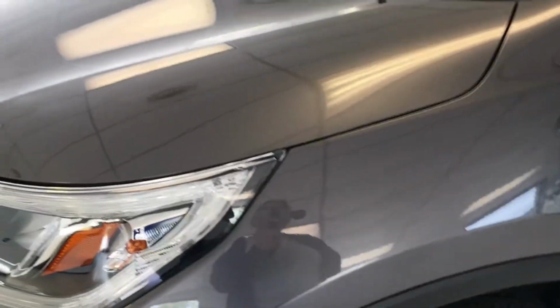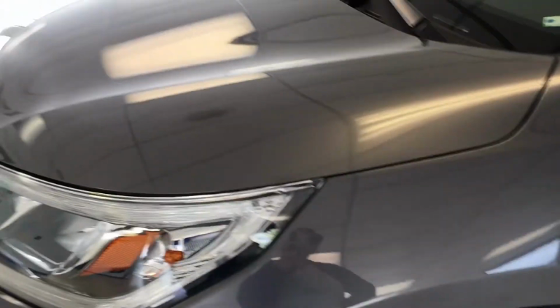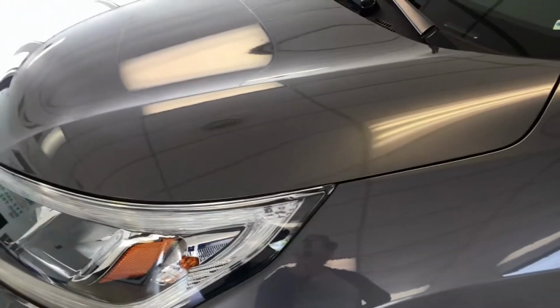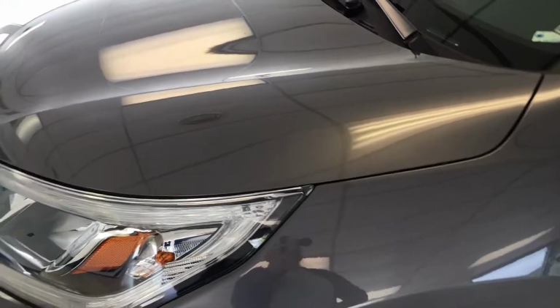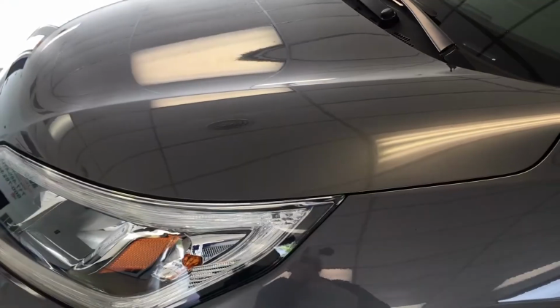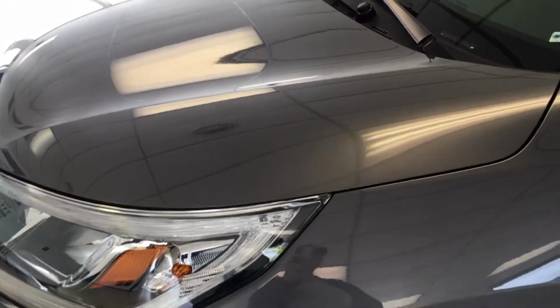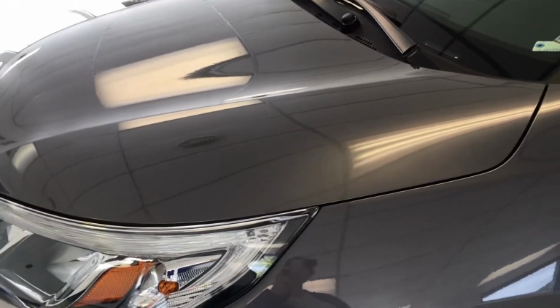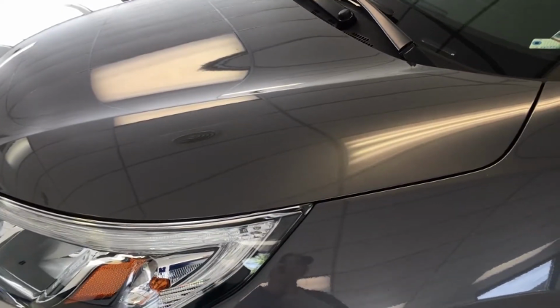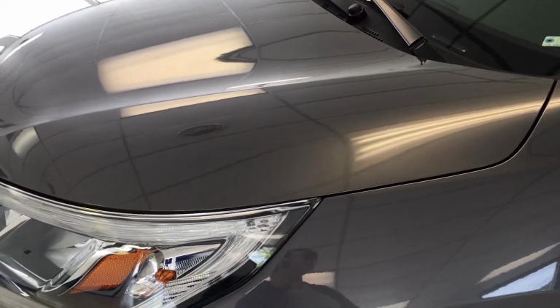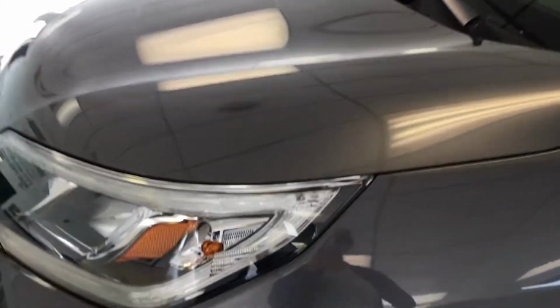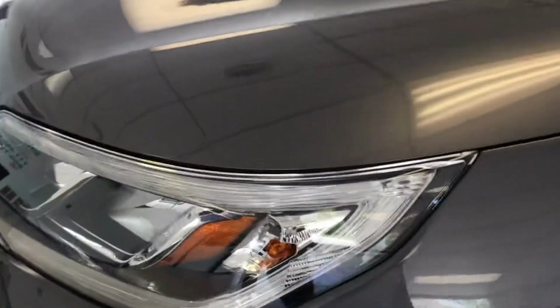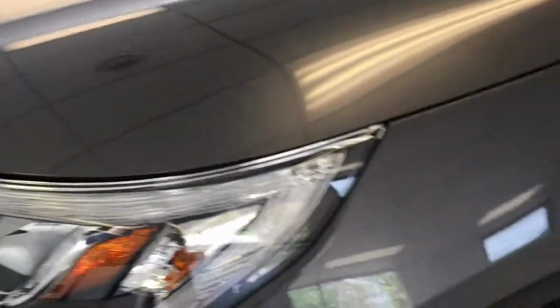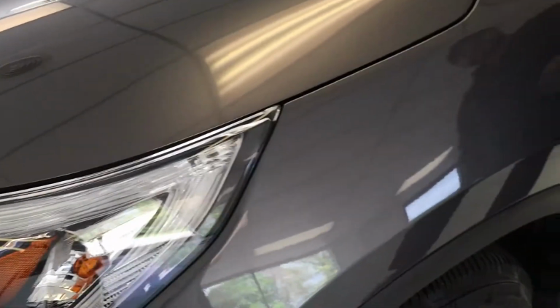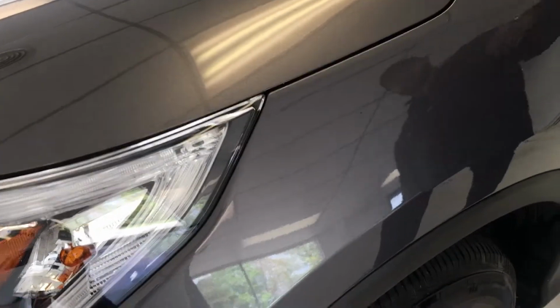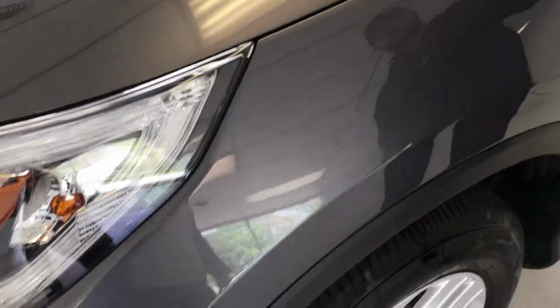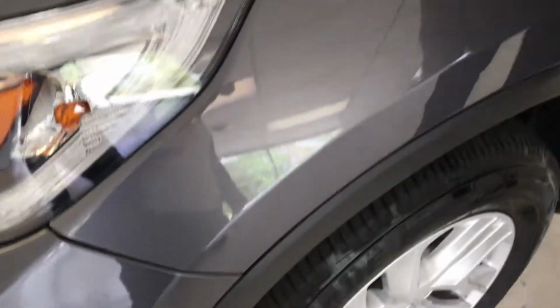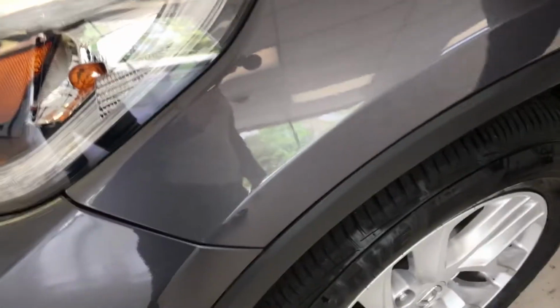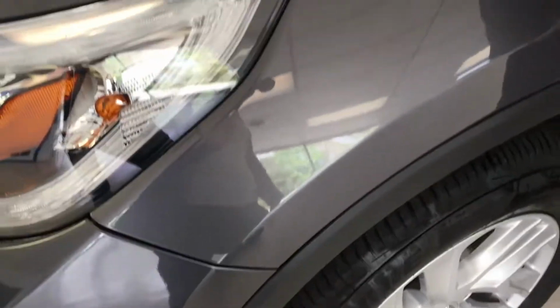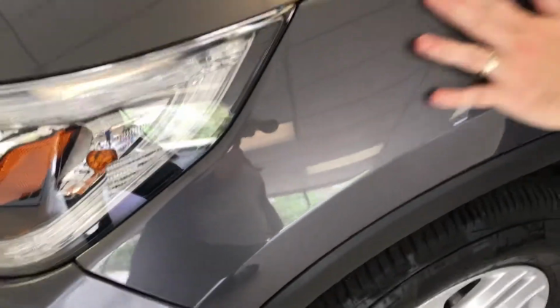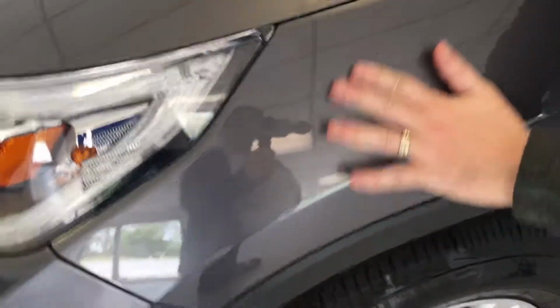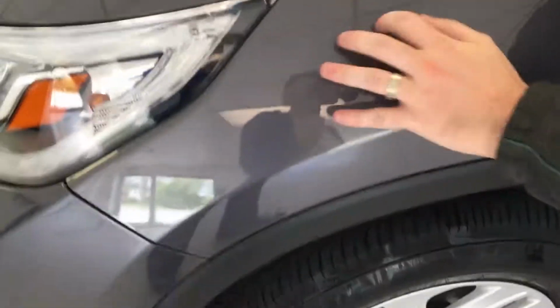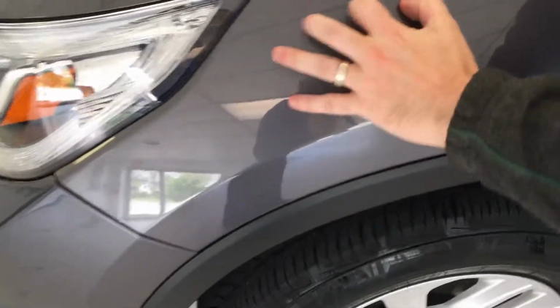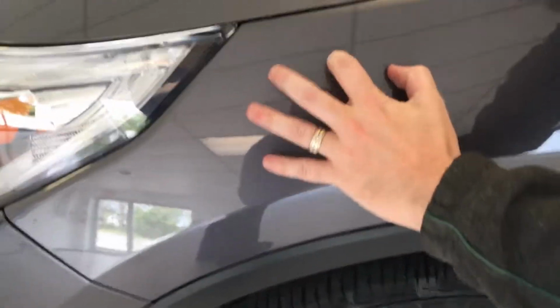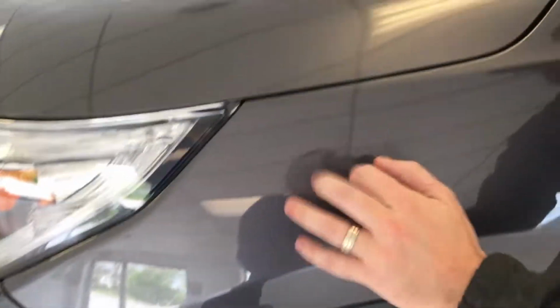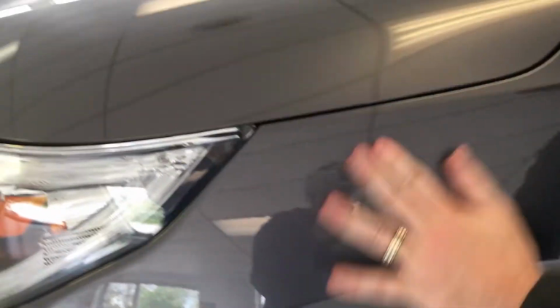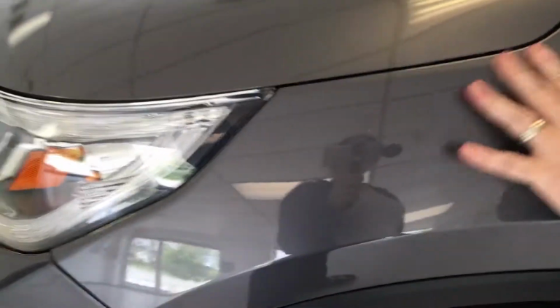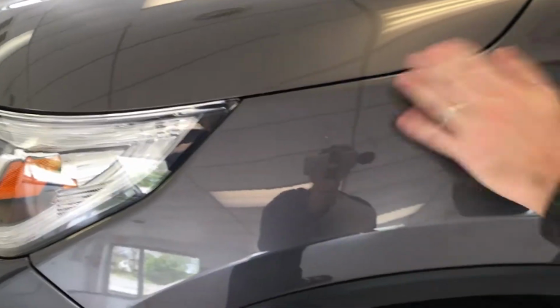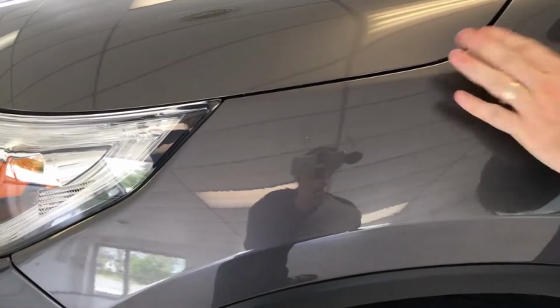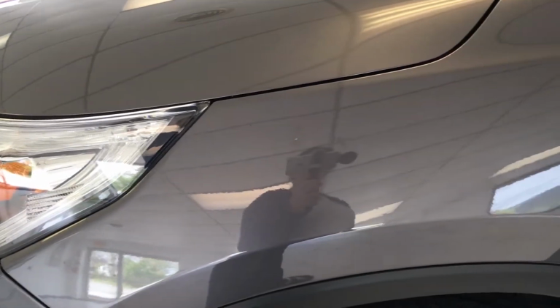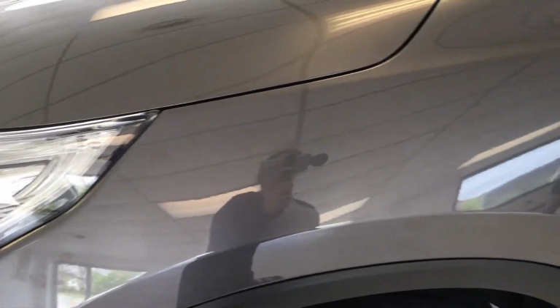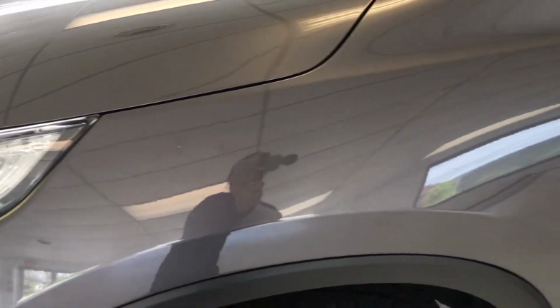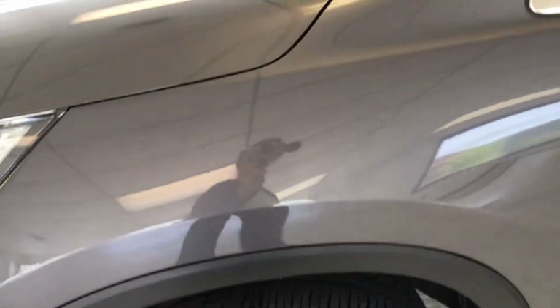Now, not only here at Thomas are we transparent in our pricing, we're also transparent in the condition of our vehicles. So we're just going to do a quick walk around this vehicle, and I'll point out any minor imperfections it may have — looking for dents, dings, scratches.